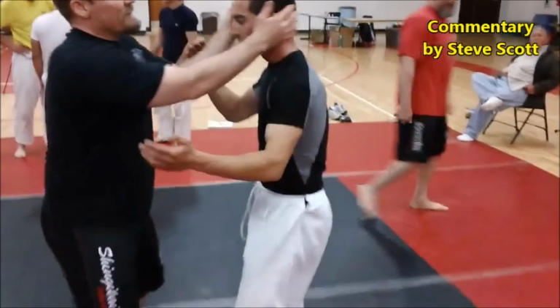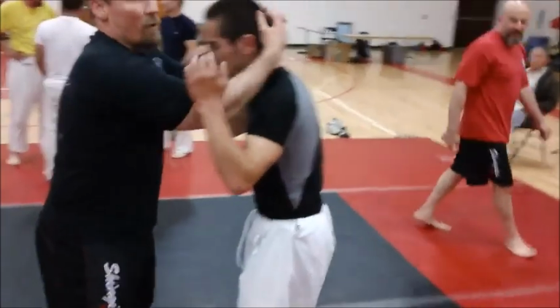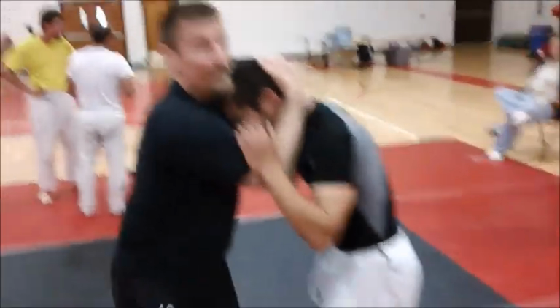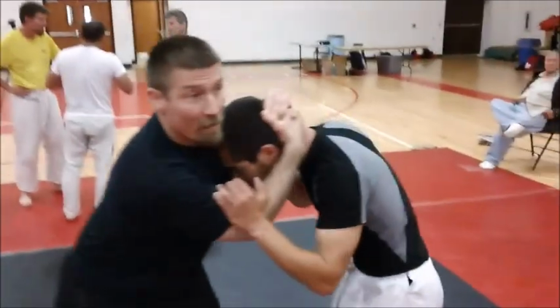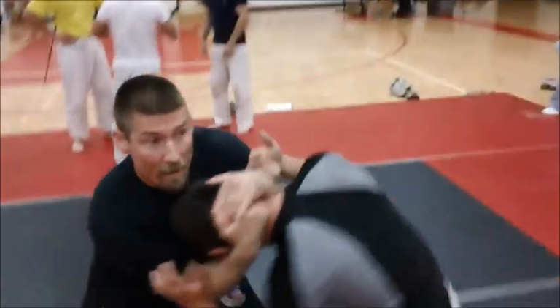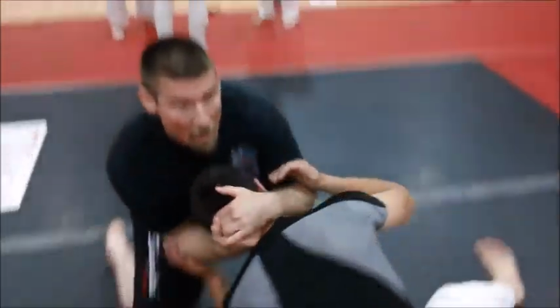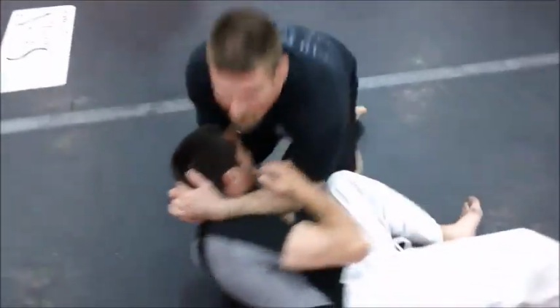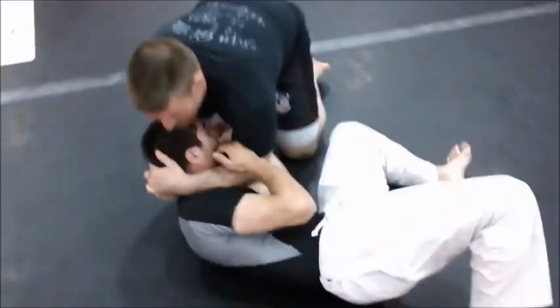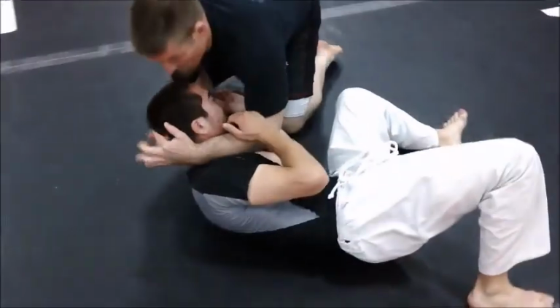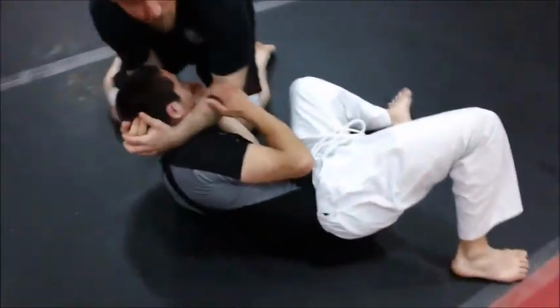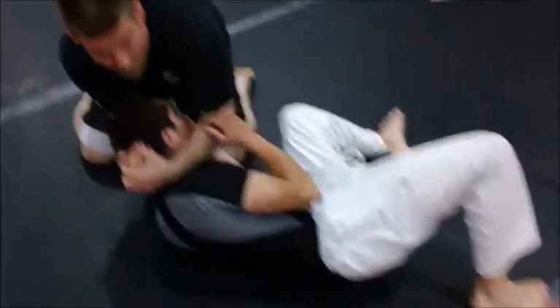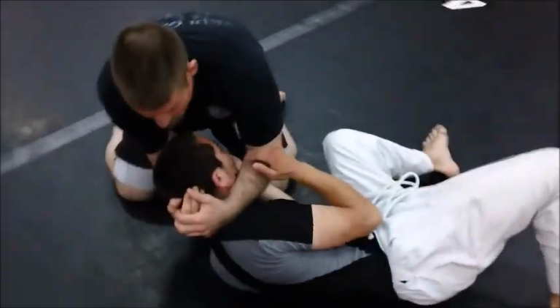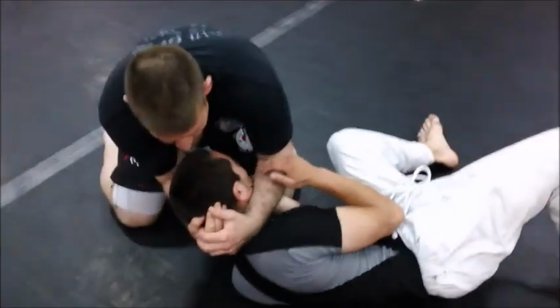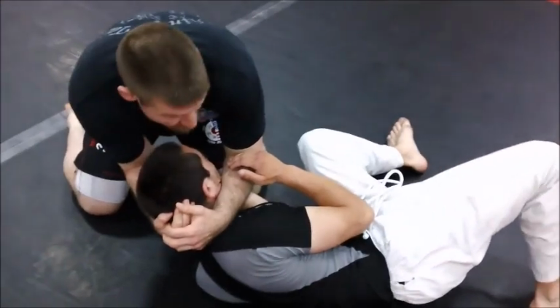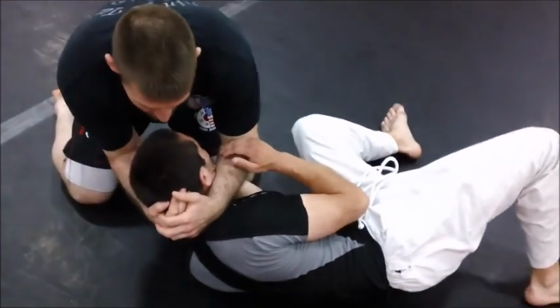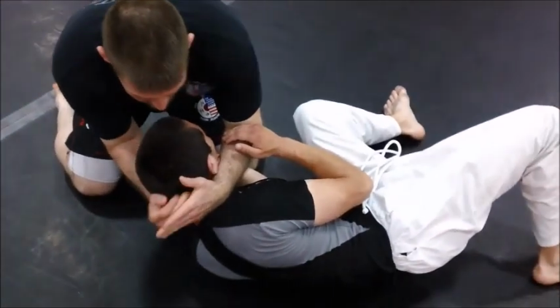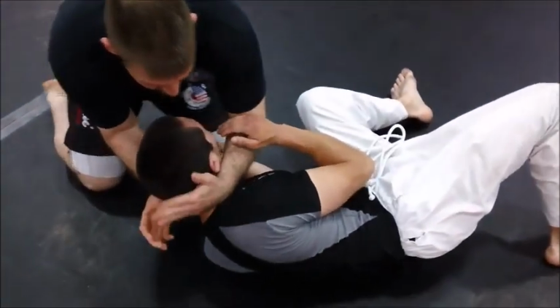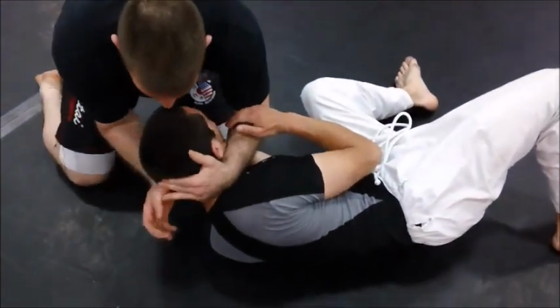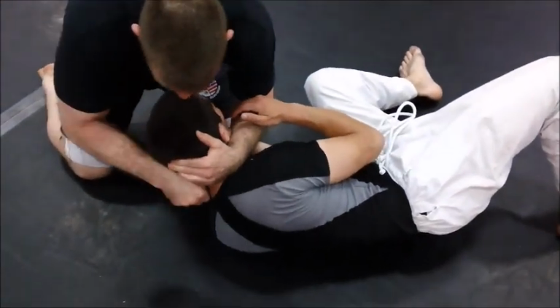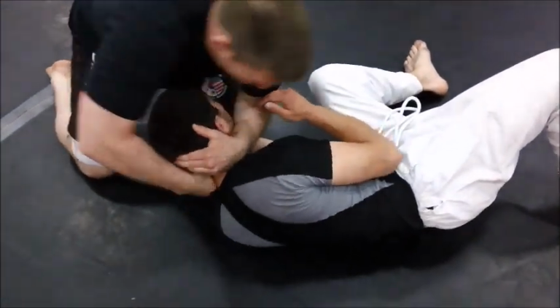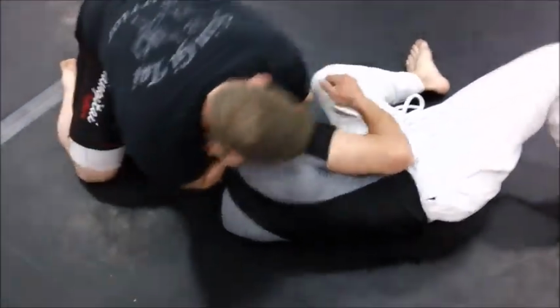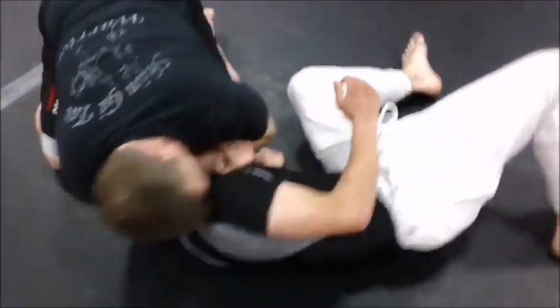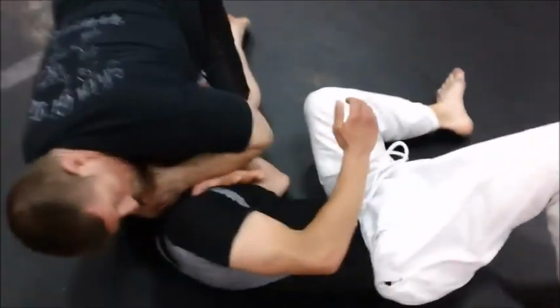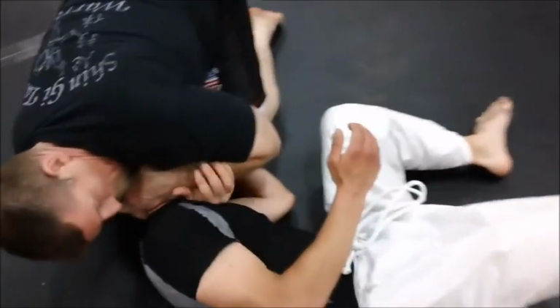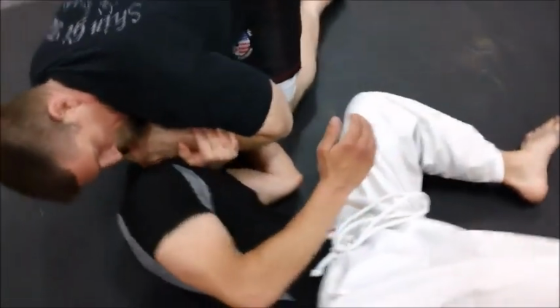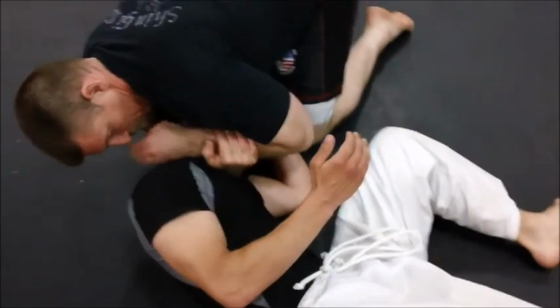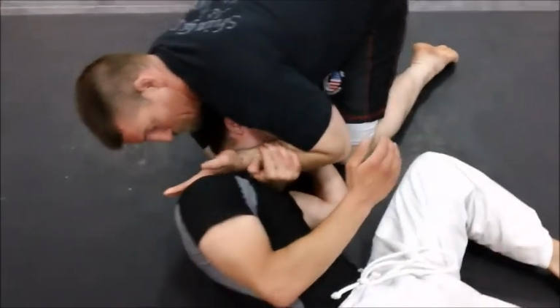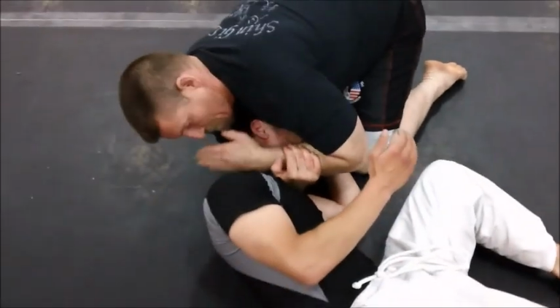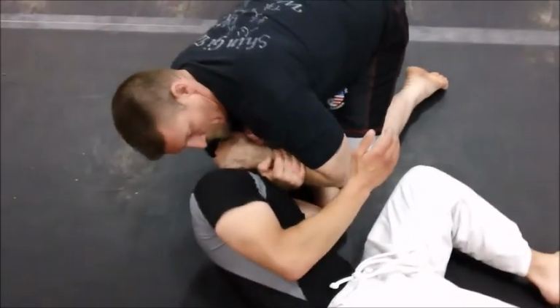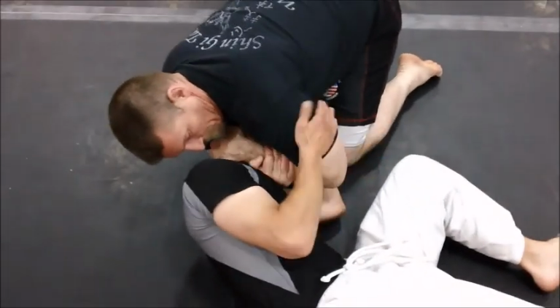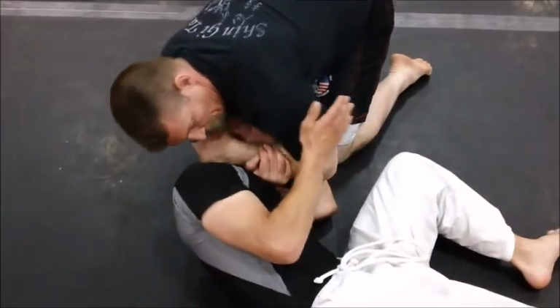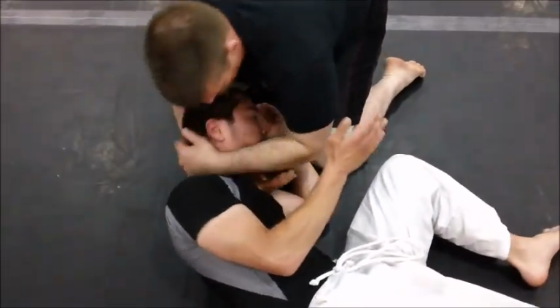Basically, once I get him on the ground, my hands are in head-clinch position. All I'm doing is keeping his hand slightly under the drop-down claw. You get there, you come in, and that's a really clean guillotine right there.